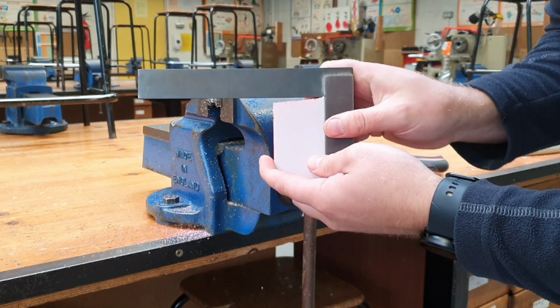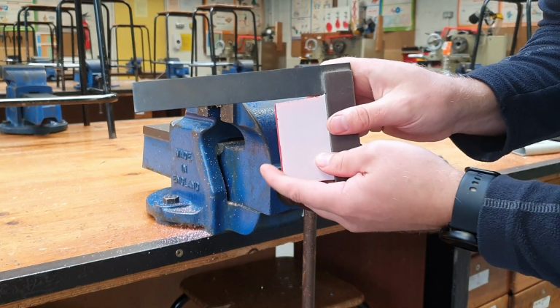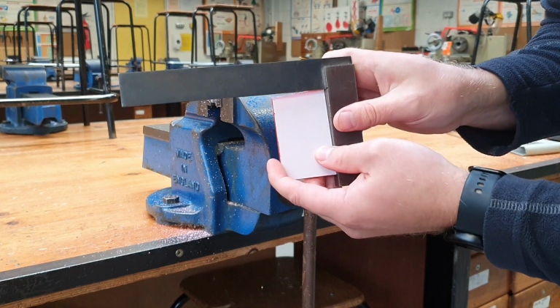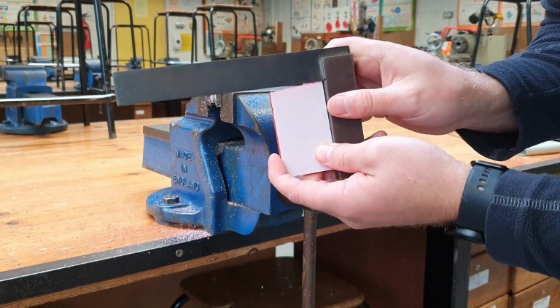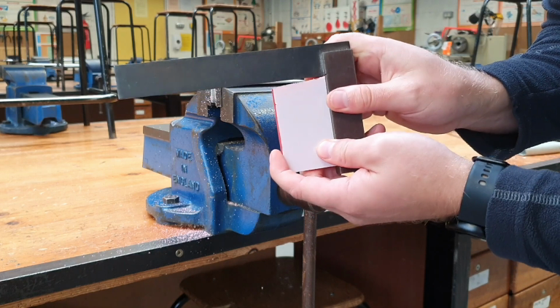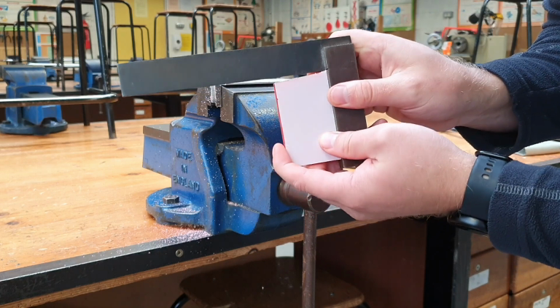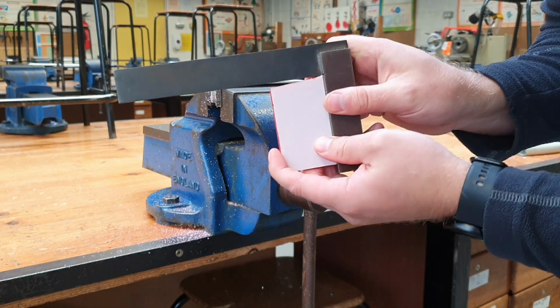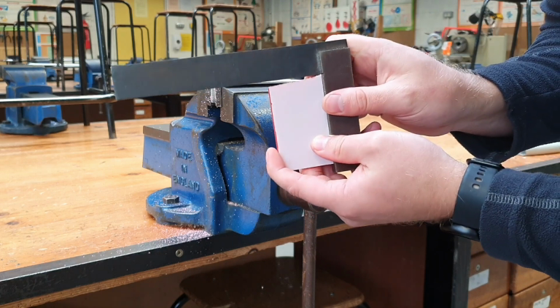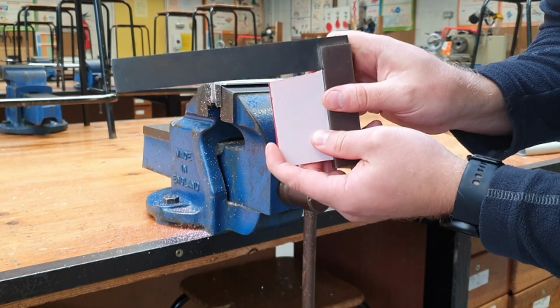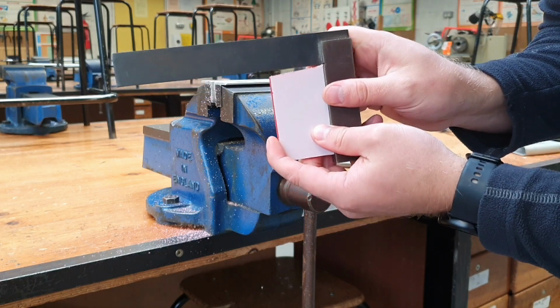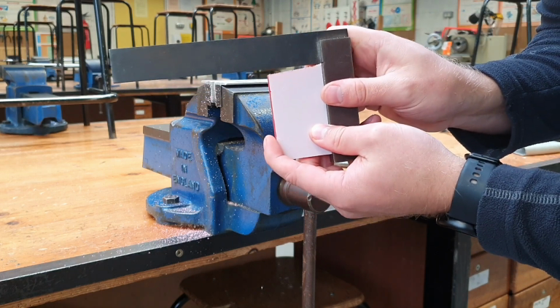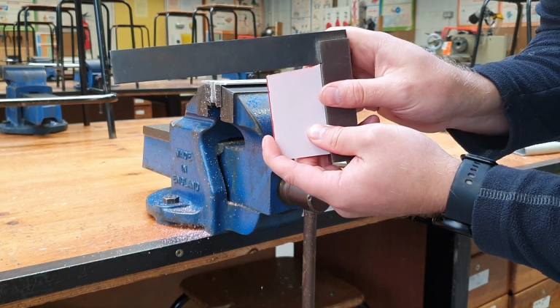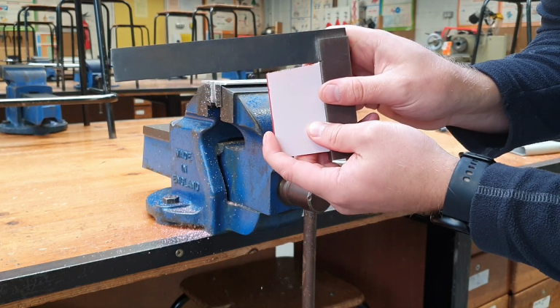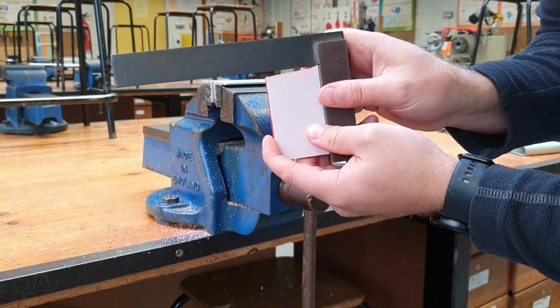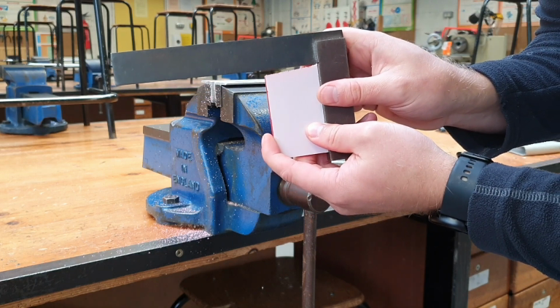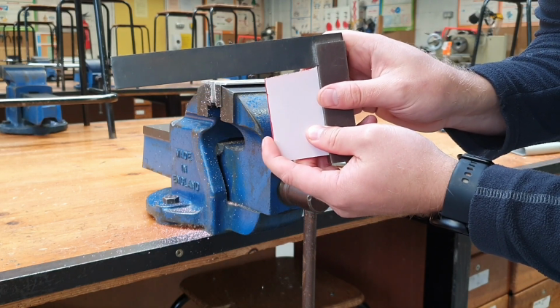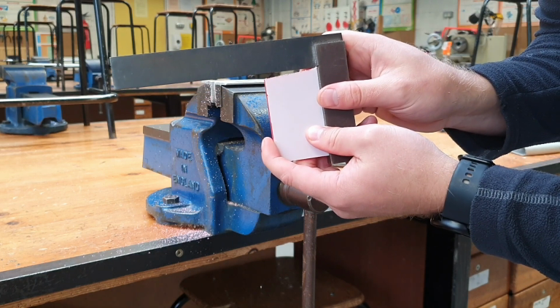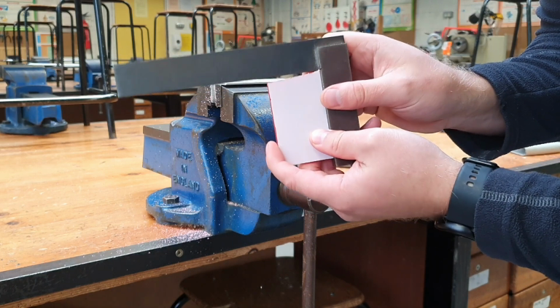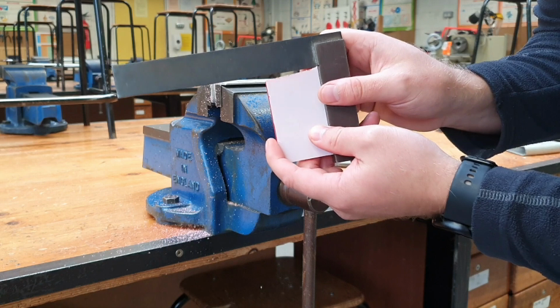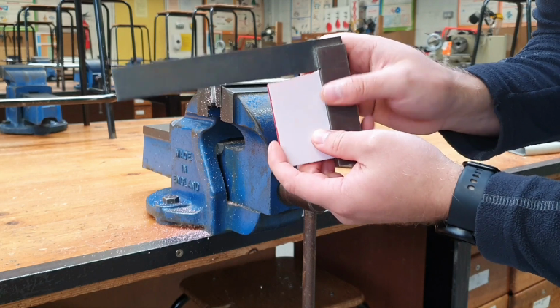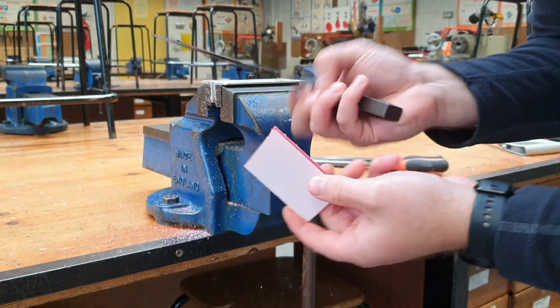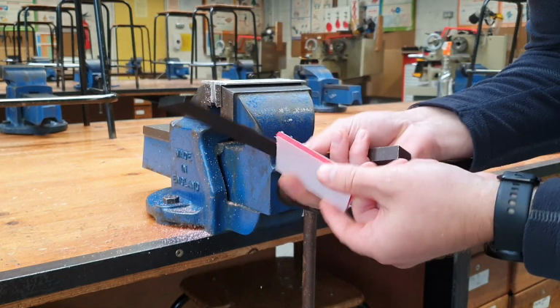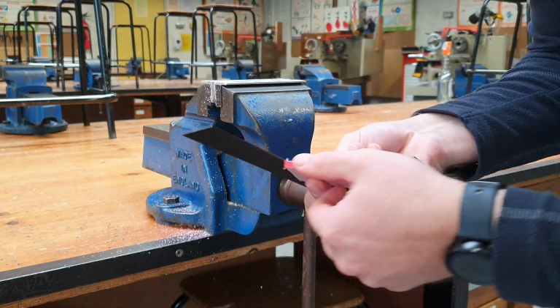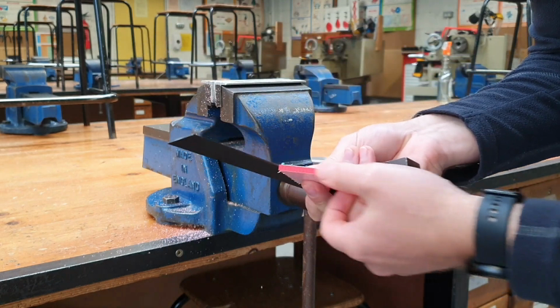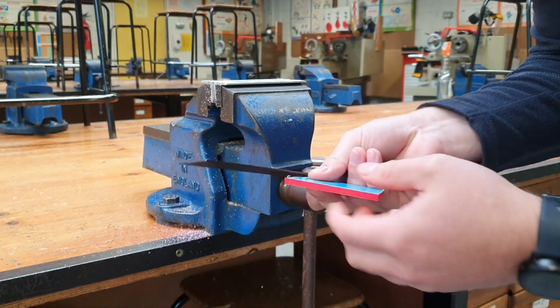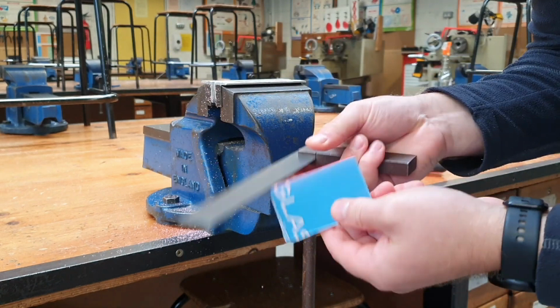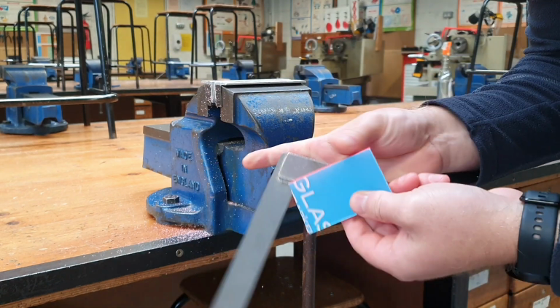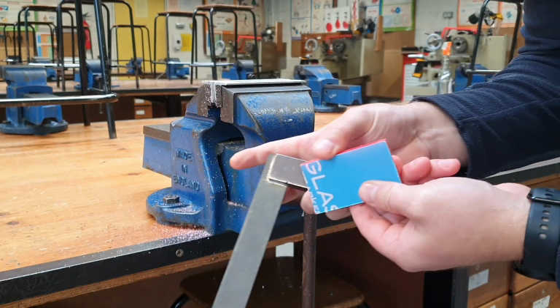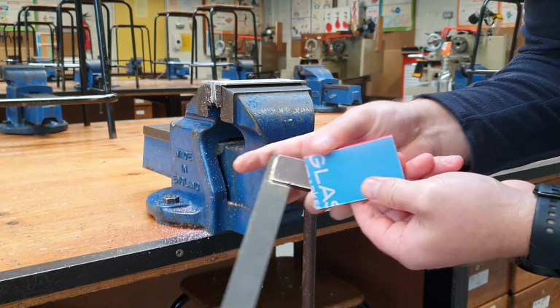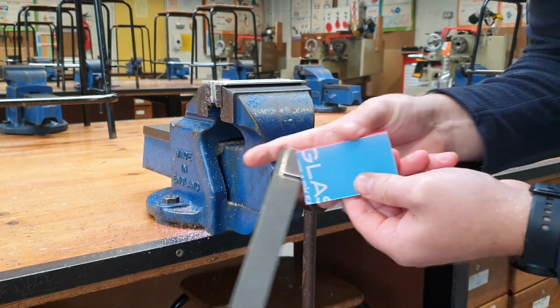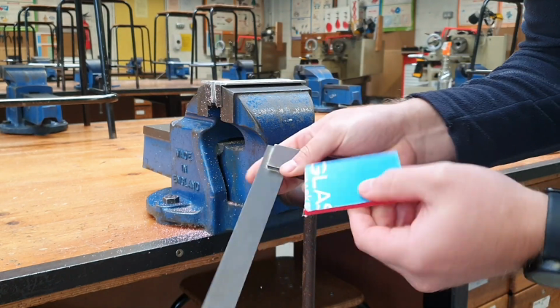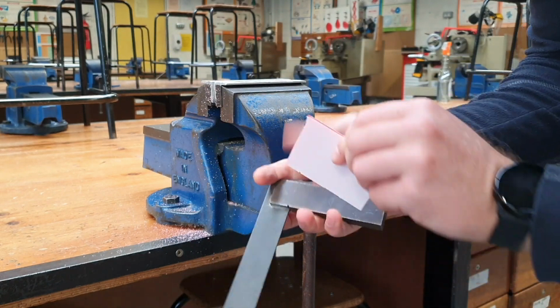You can see here this is very clearly not 90 degrees, so we need to square off this piece. First, we find a smooth edge — these two edges here are smooth.